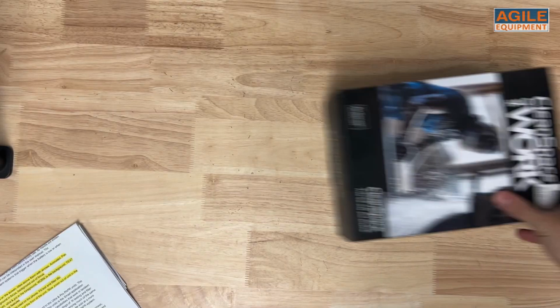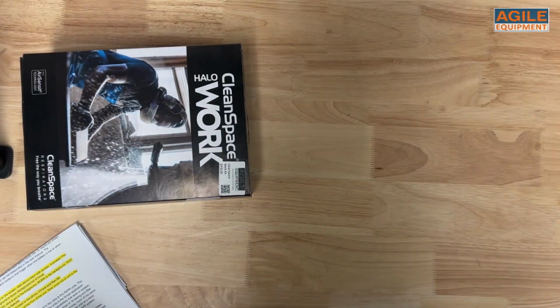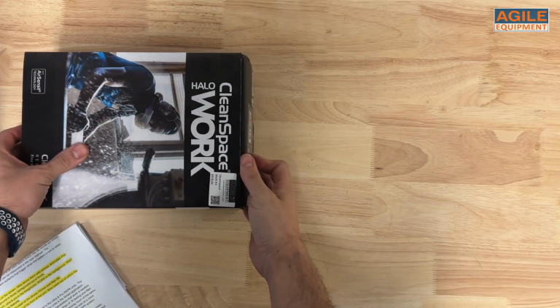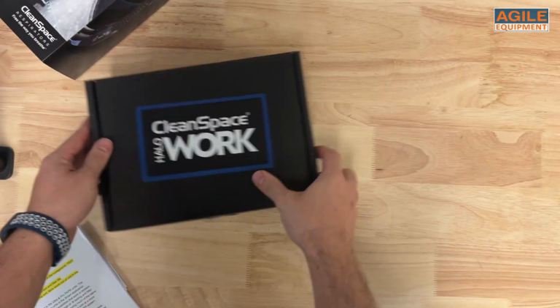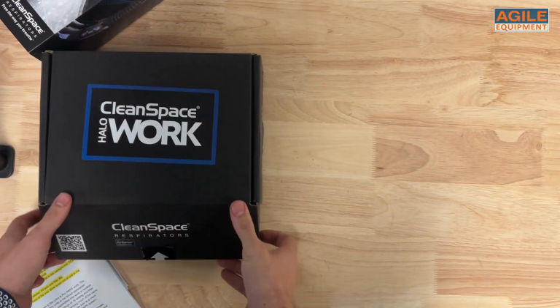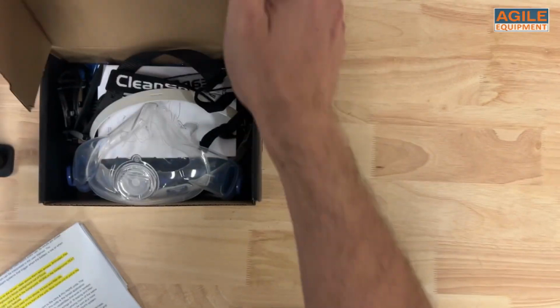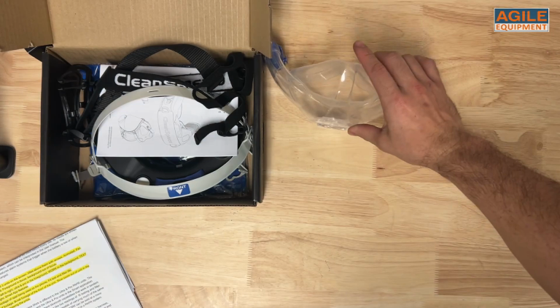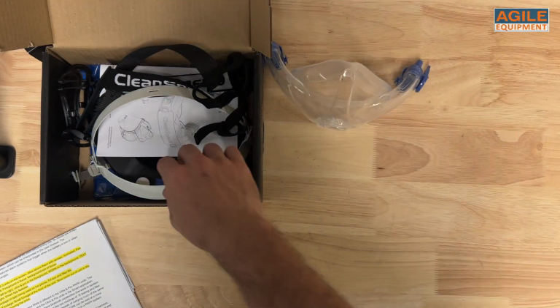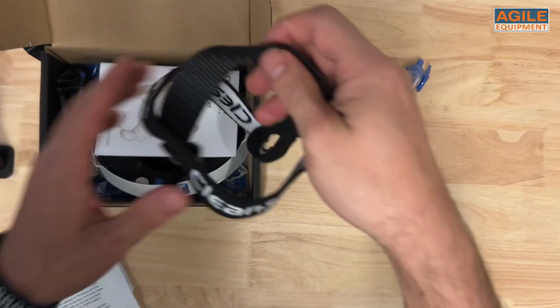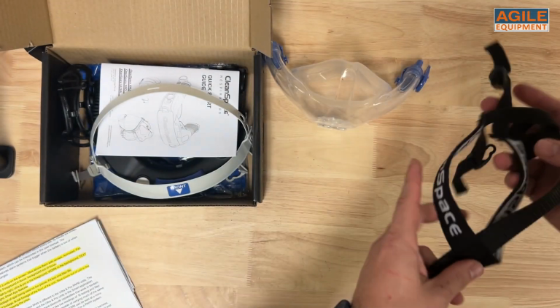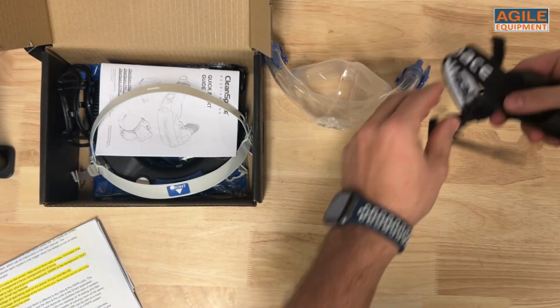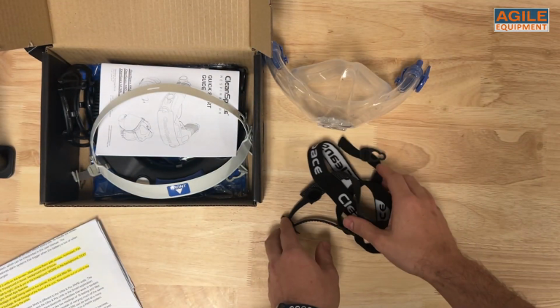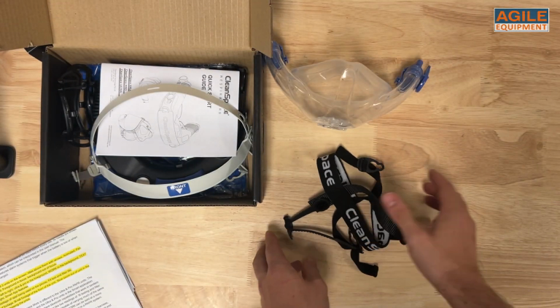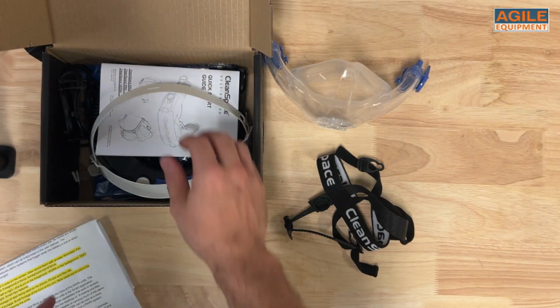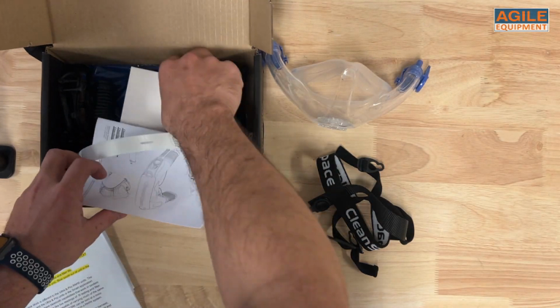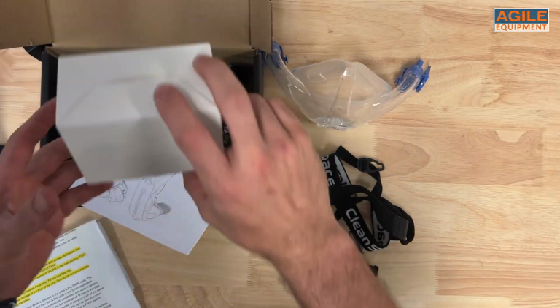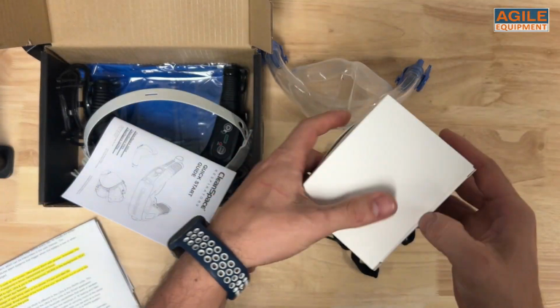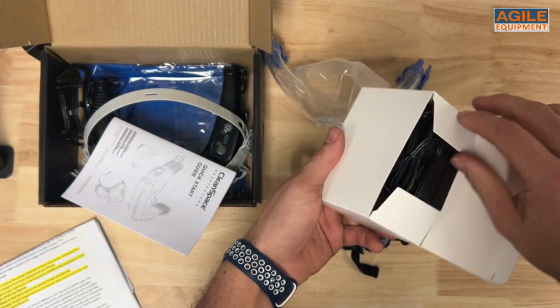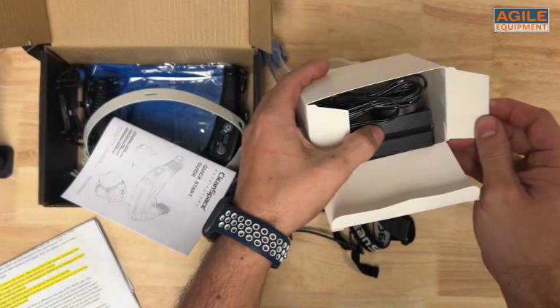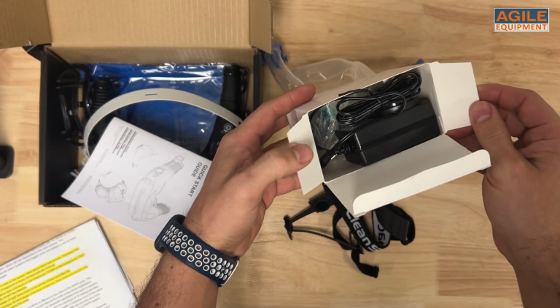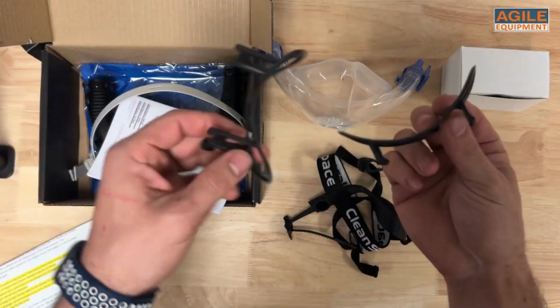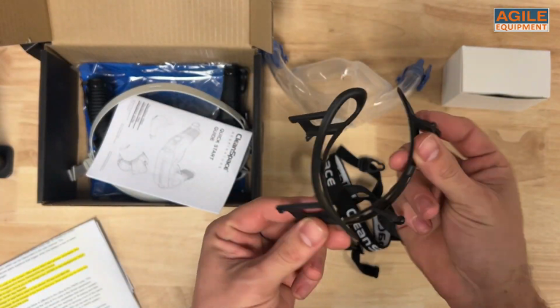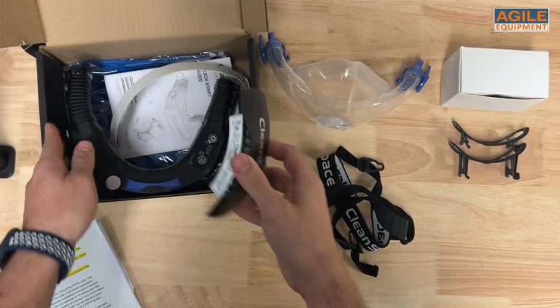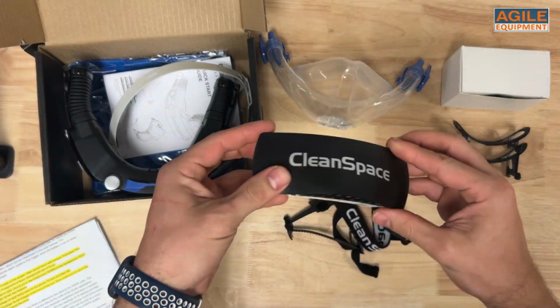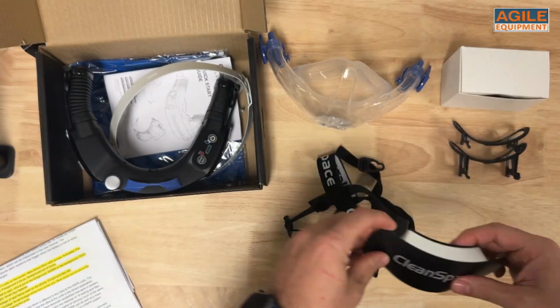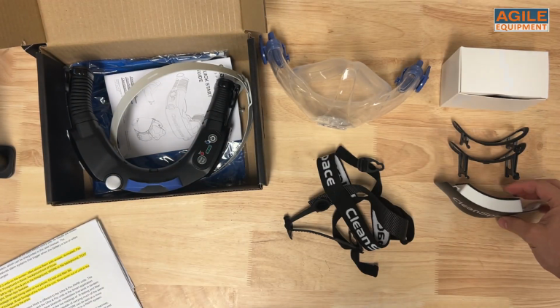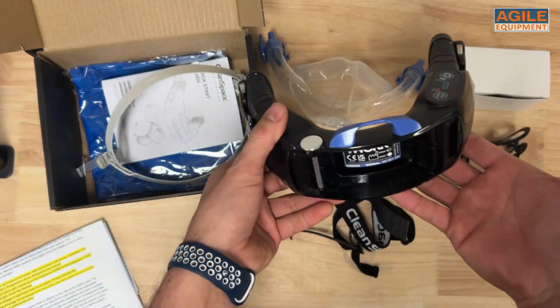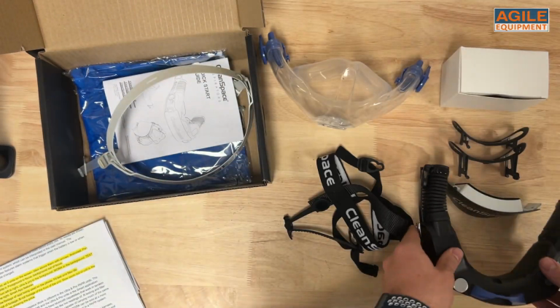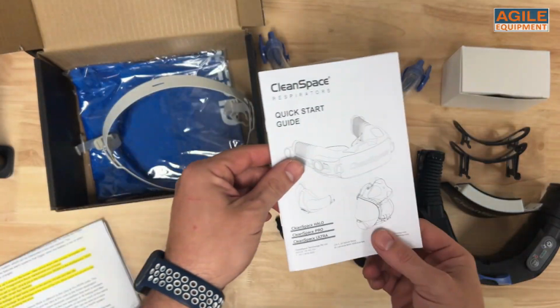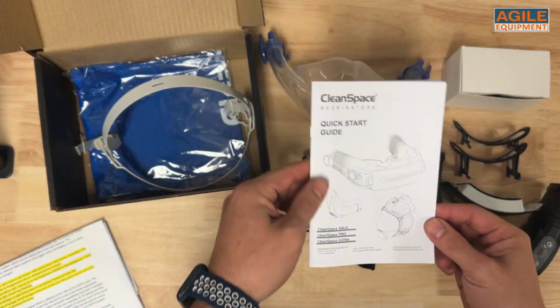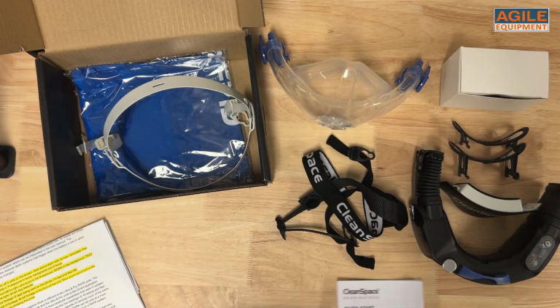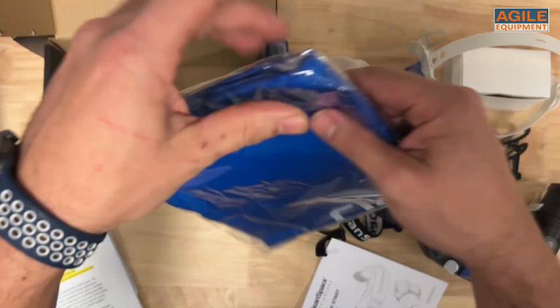The Cleanspace Work complete kit comes with a half mask in medium or large, fabric and plastic head harnesses, a Cleanspace battery charger, small and medium neck supports, the HEPA particulate filter, the power unit itself, a quick start guide and a carry bag.